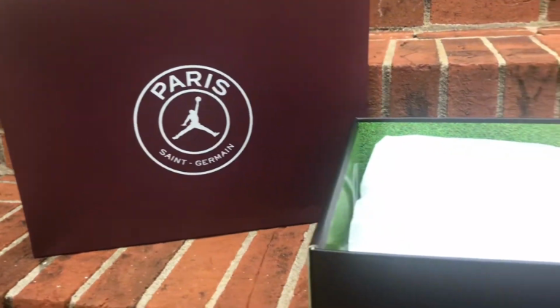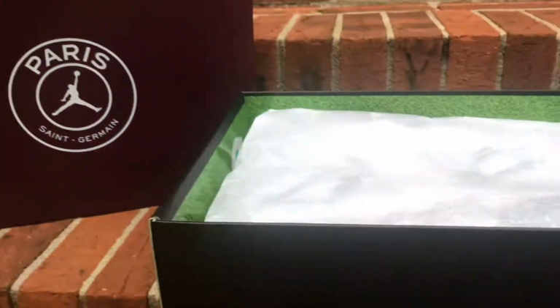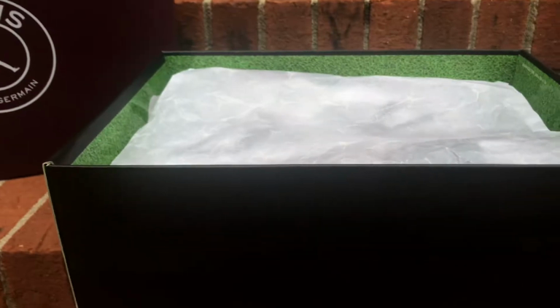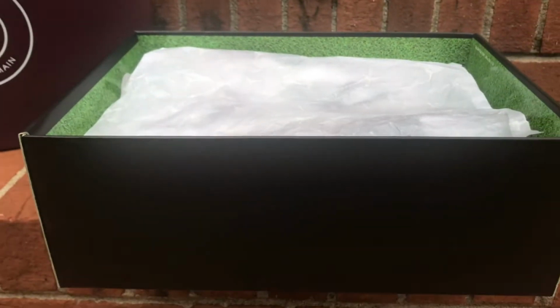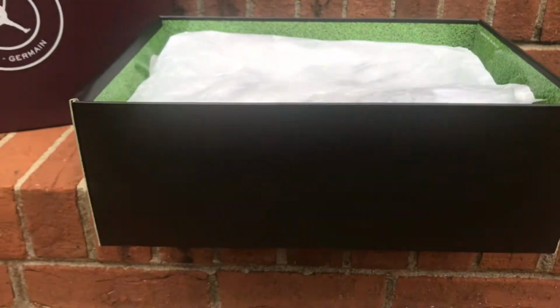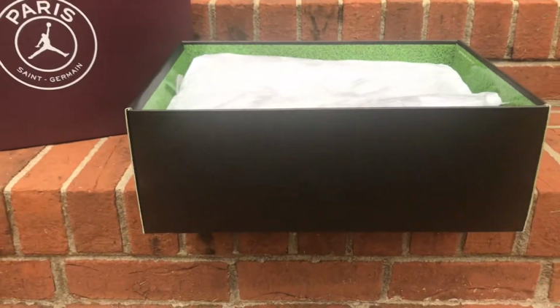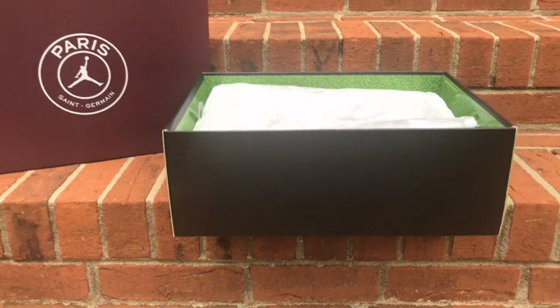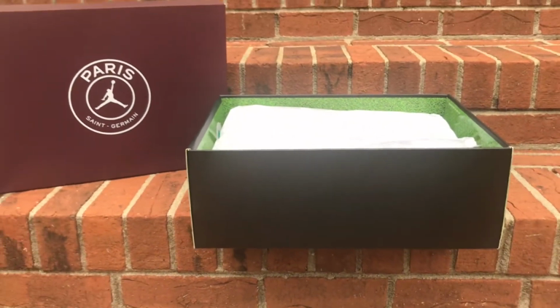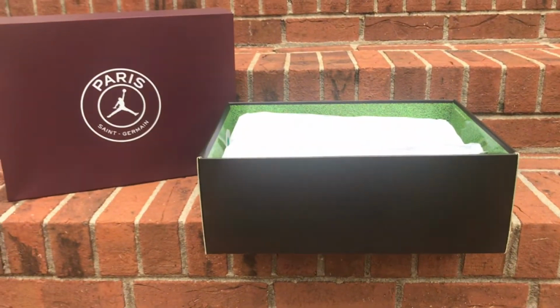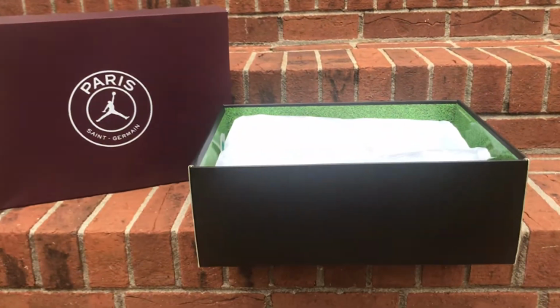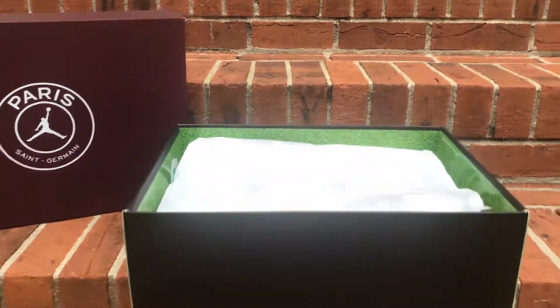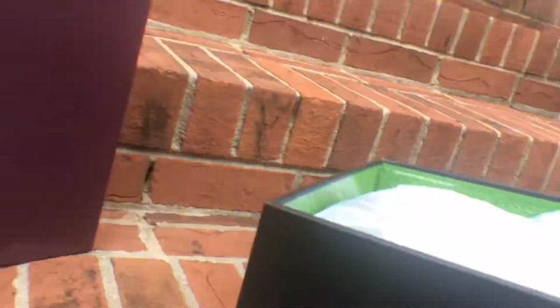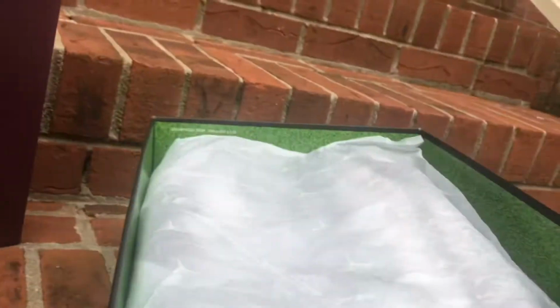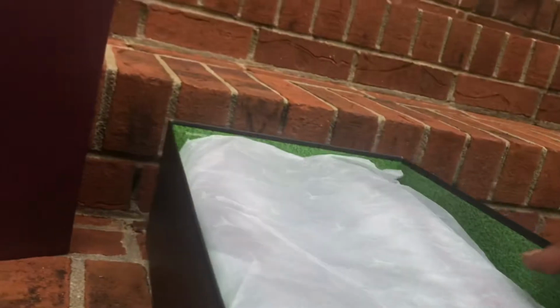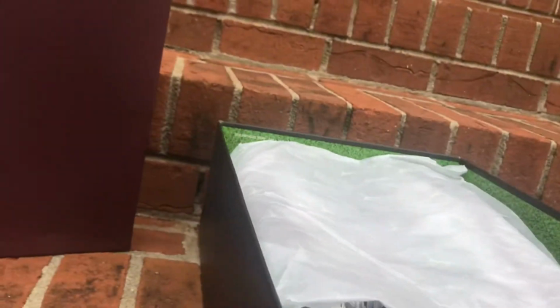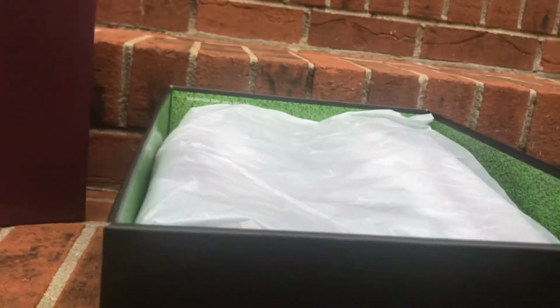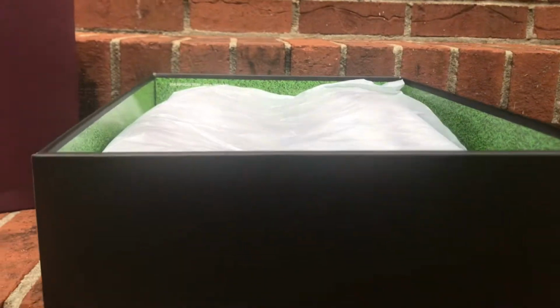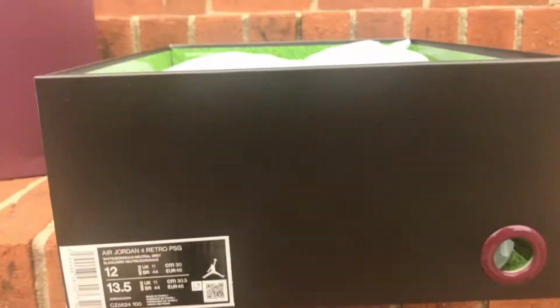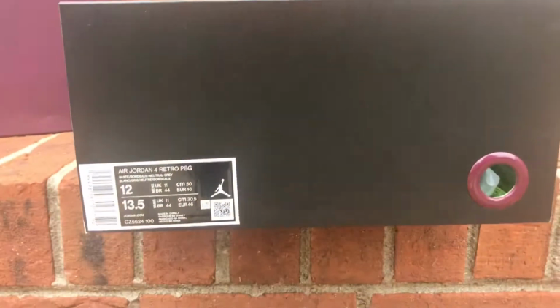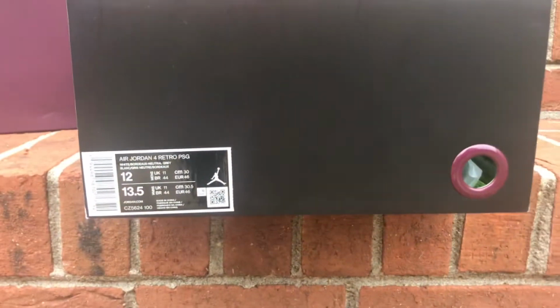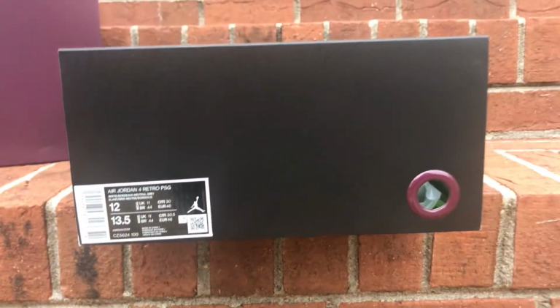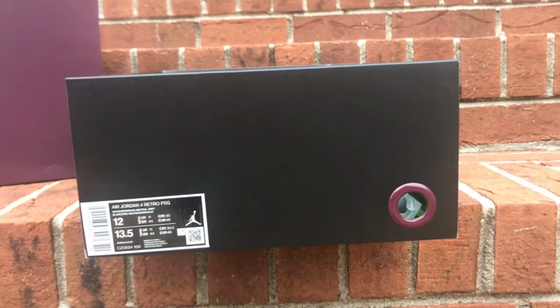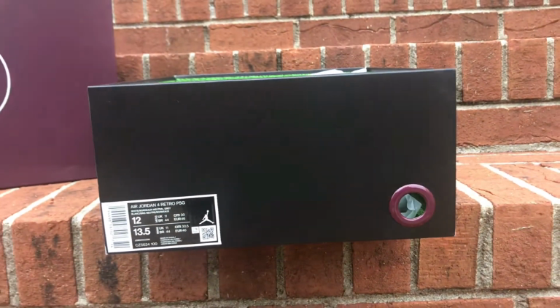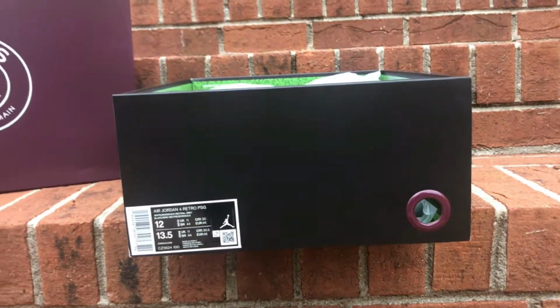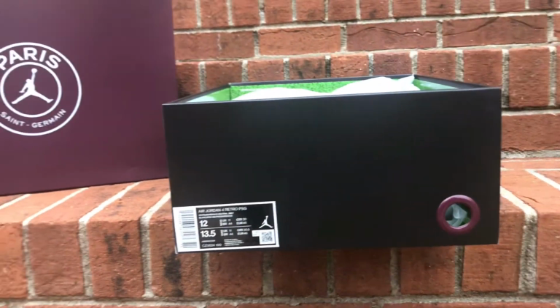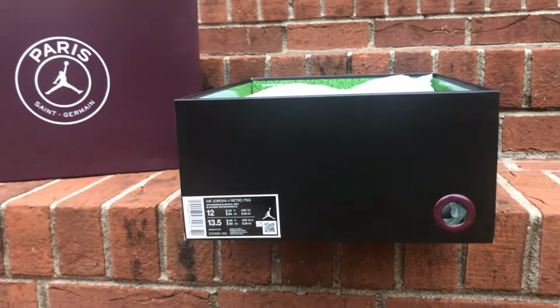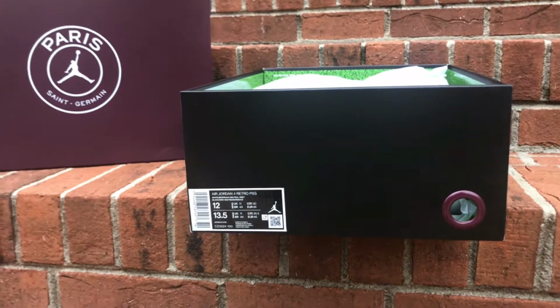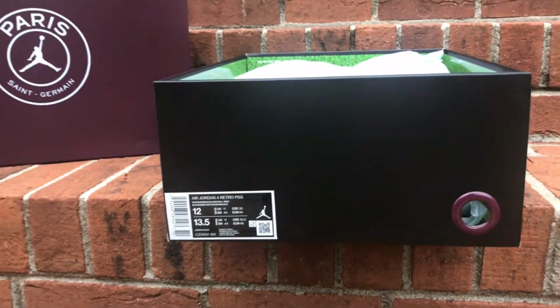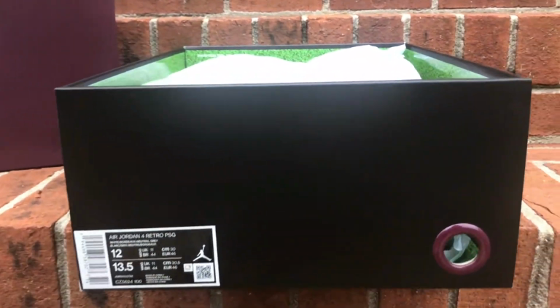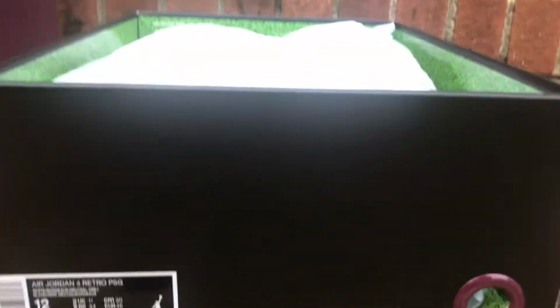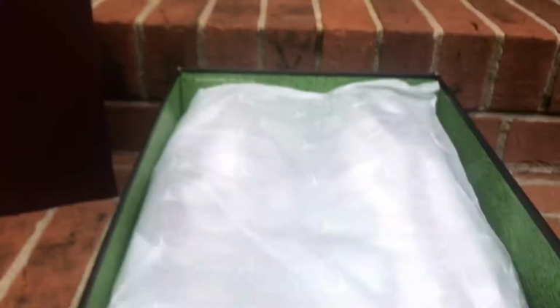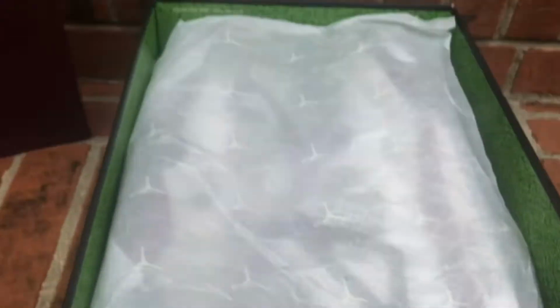As you see, we have the Retro Force PSG's — Paris Saint-Germain. These will be released on October 10th, 2020, at a retail price of $220.